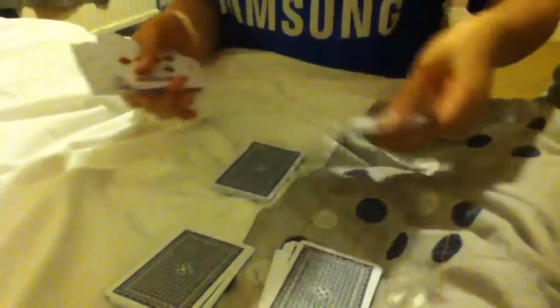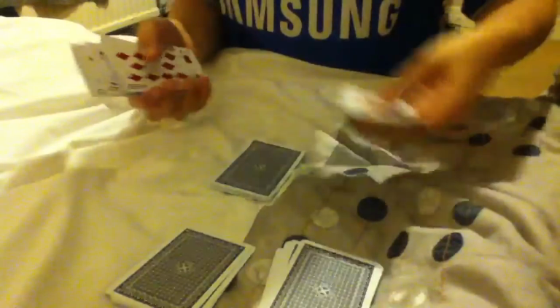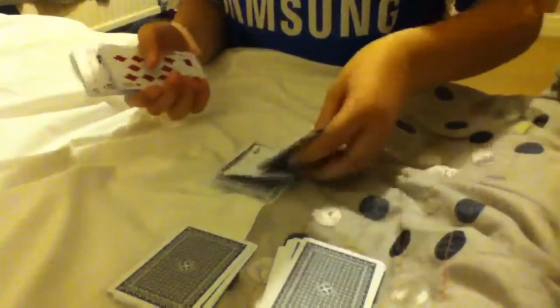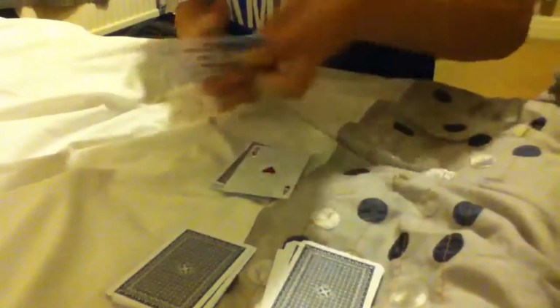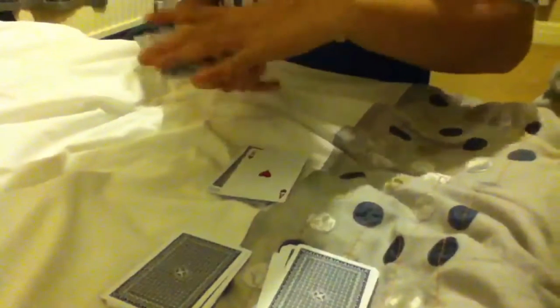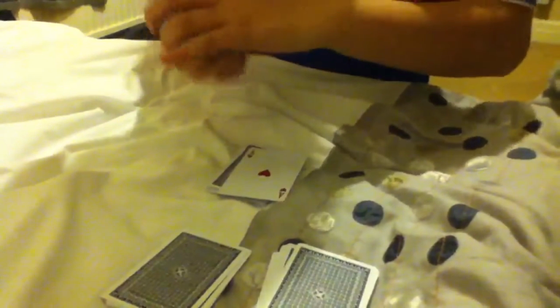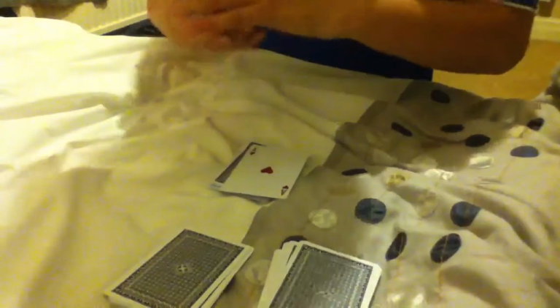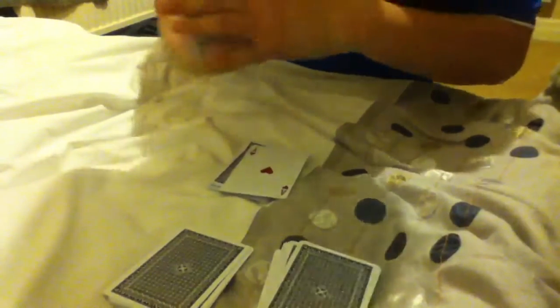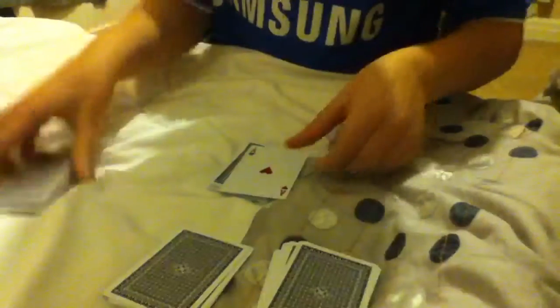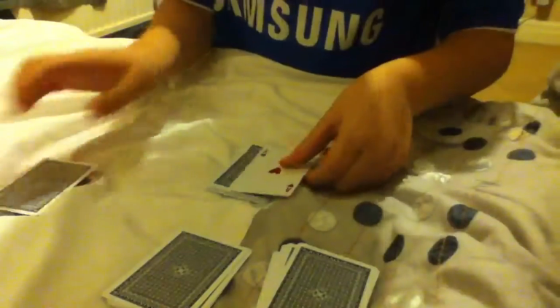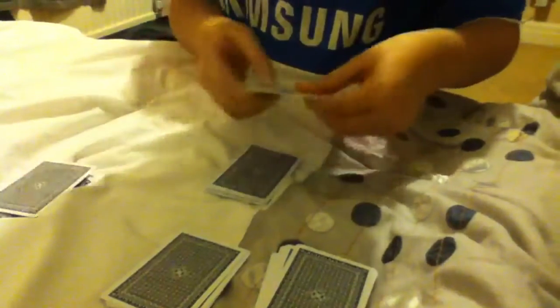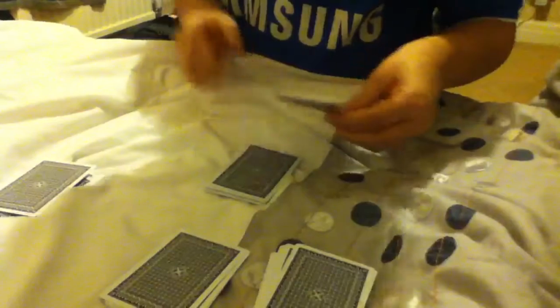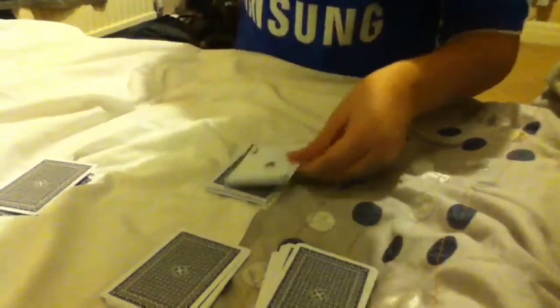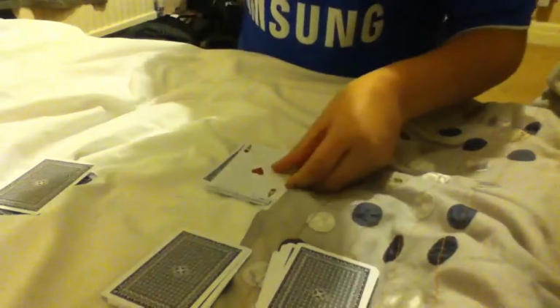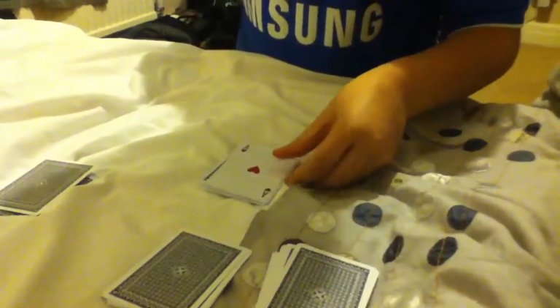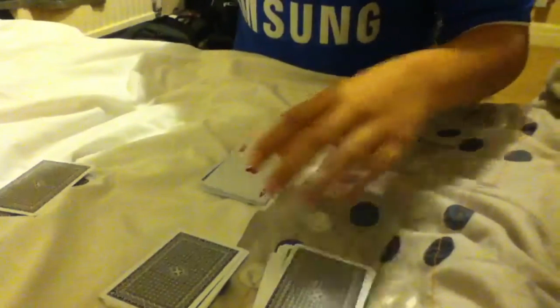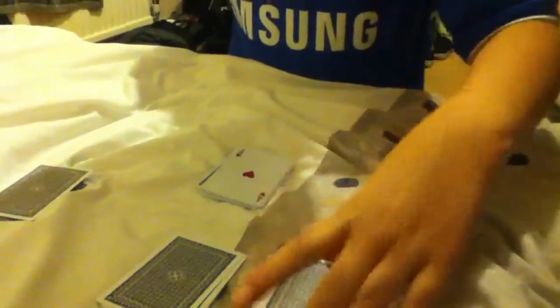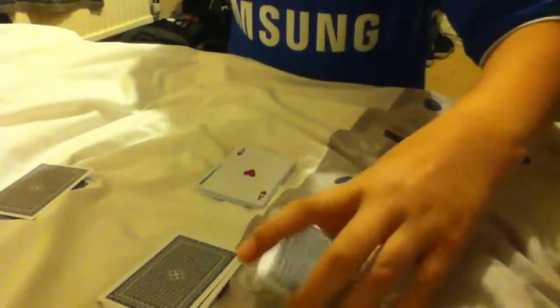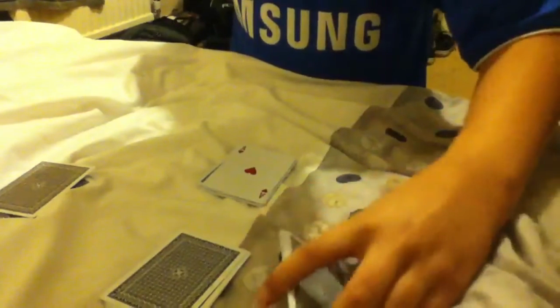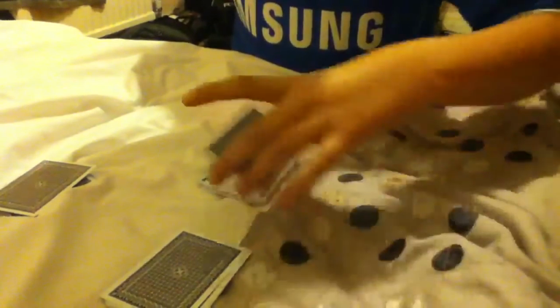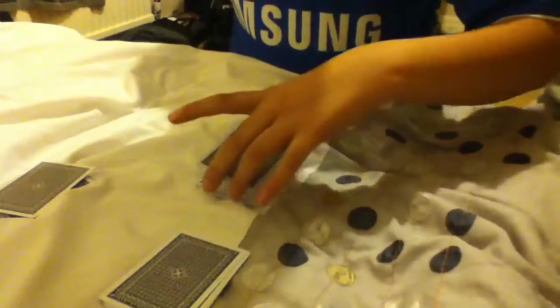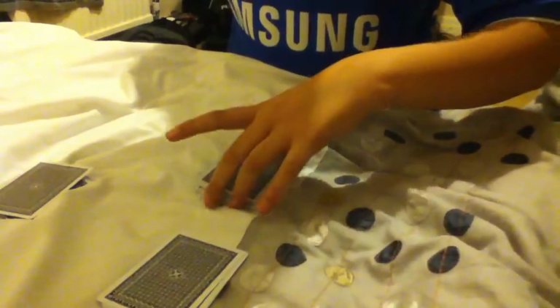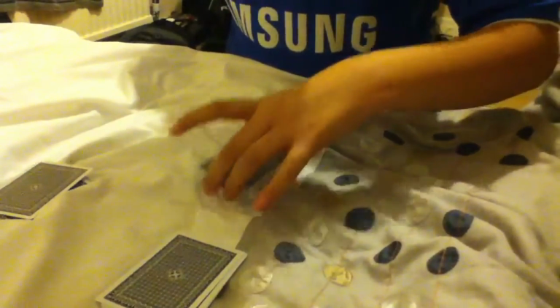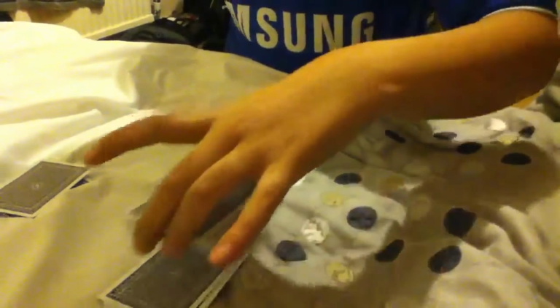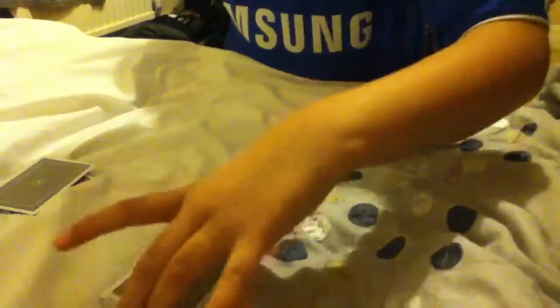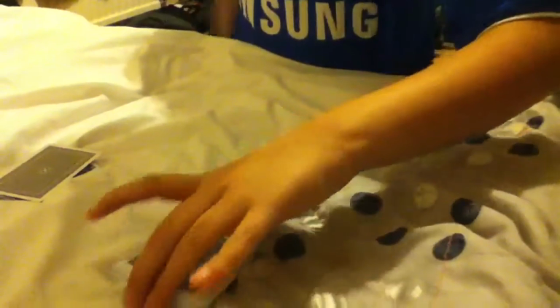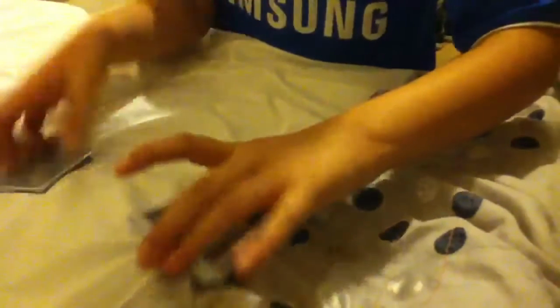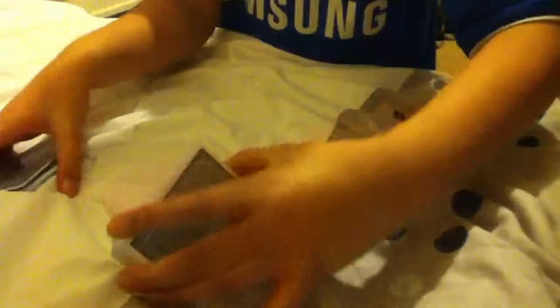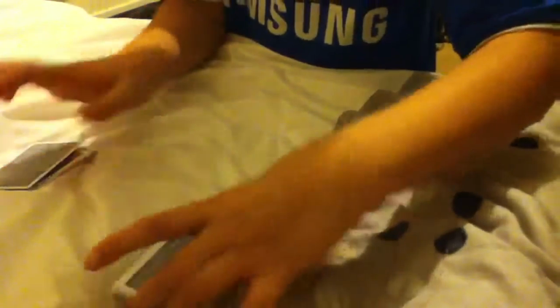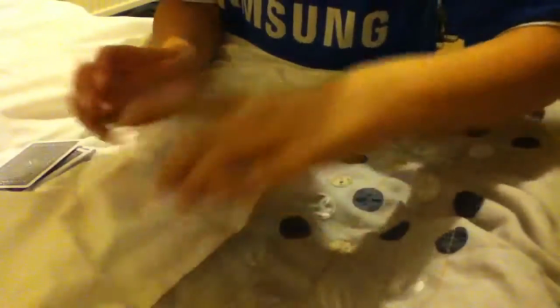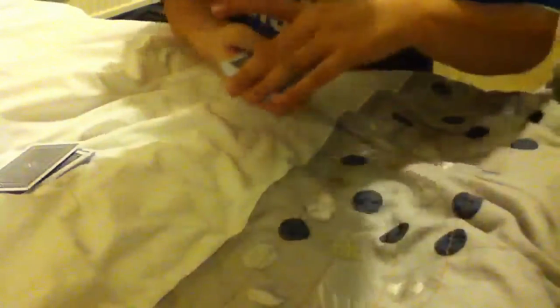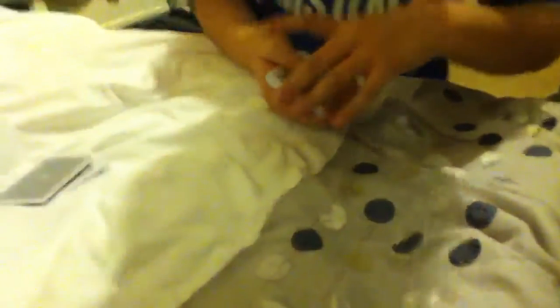So the card is an ace of hearts. I'm just going to put the ace of hearts on top of here, then I'm going to put their pile on top of the ace of hearts, then I'm going to put on top of that.